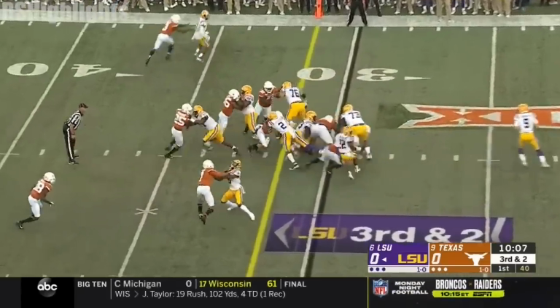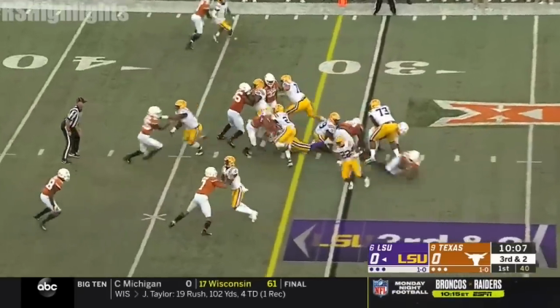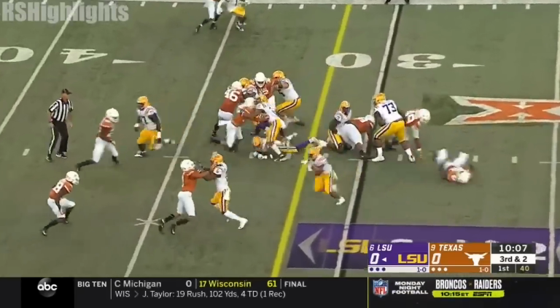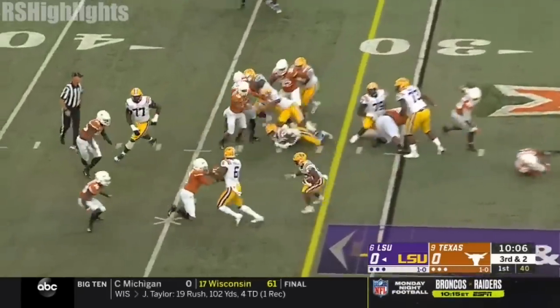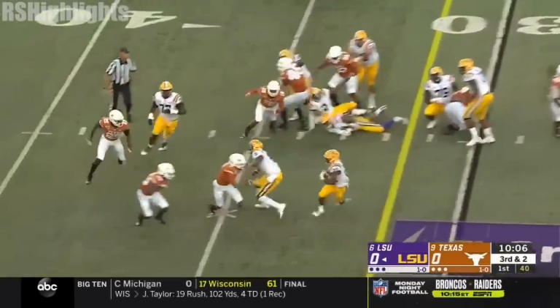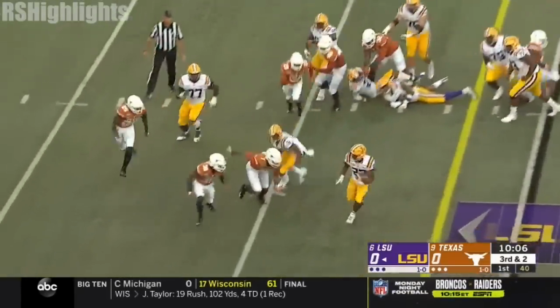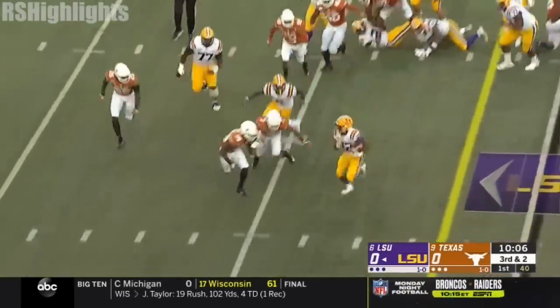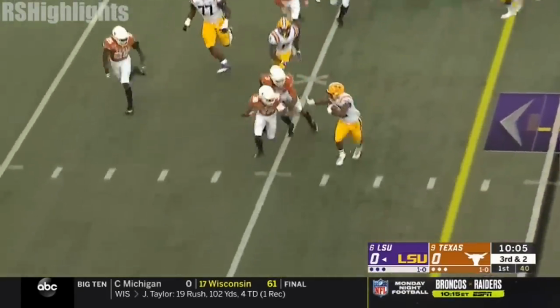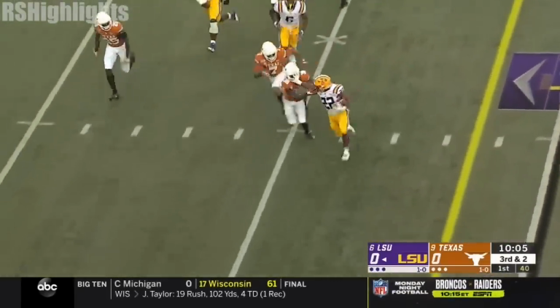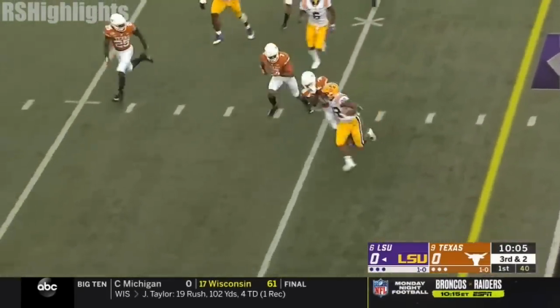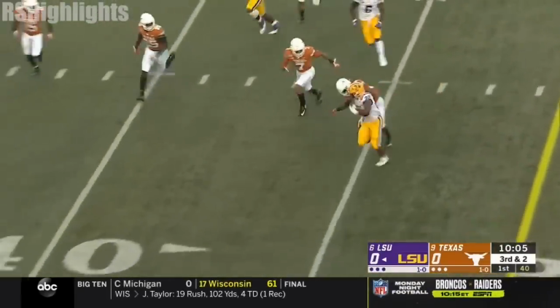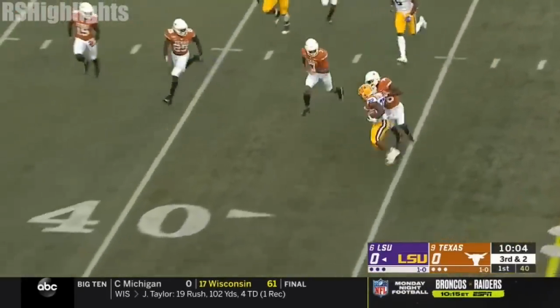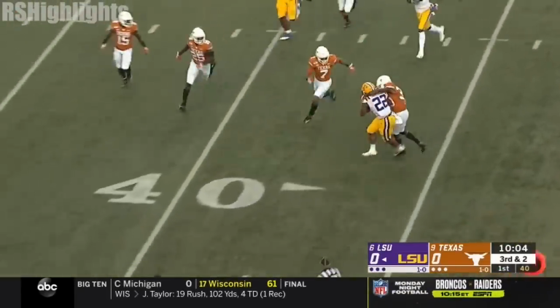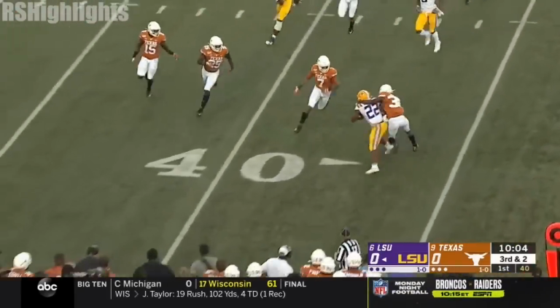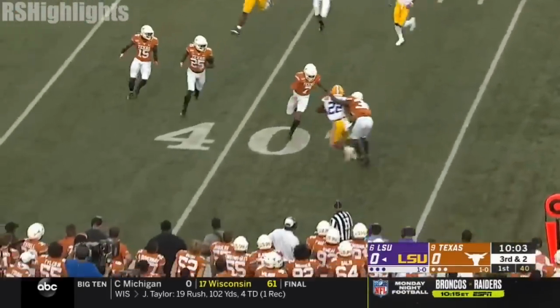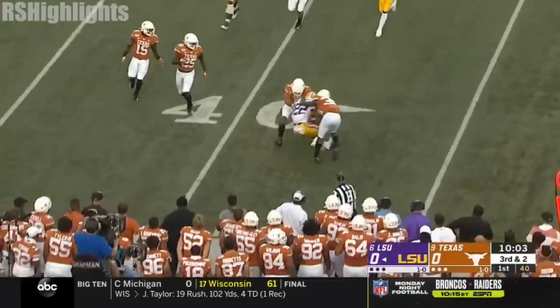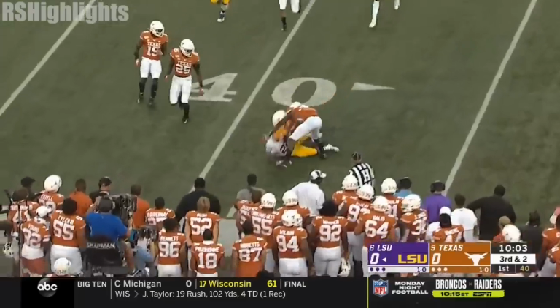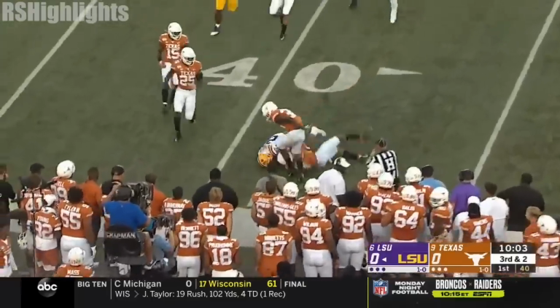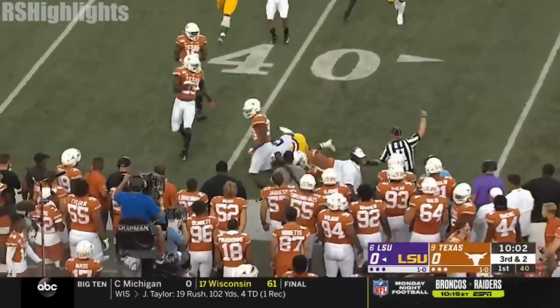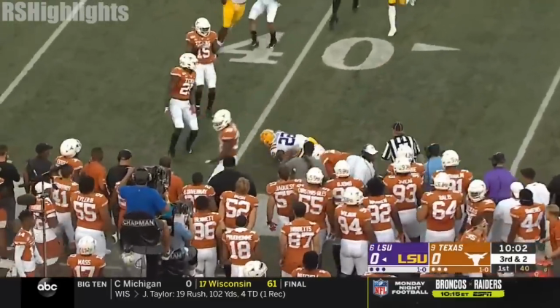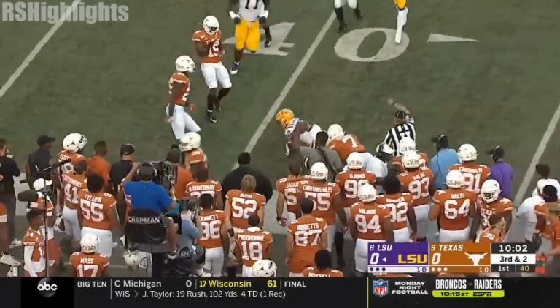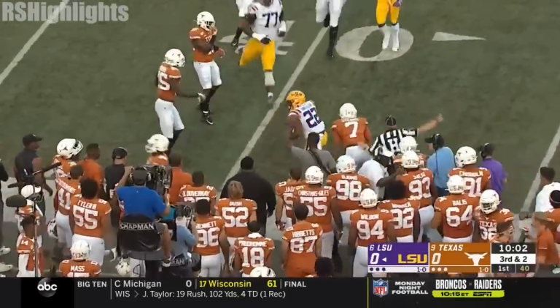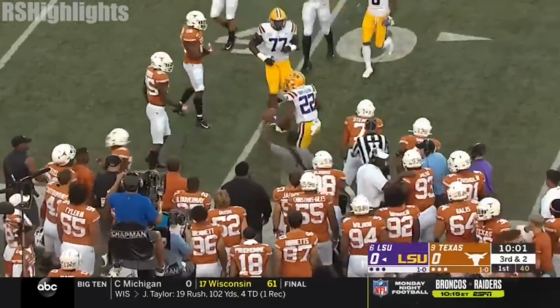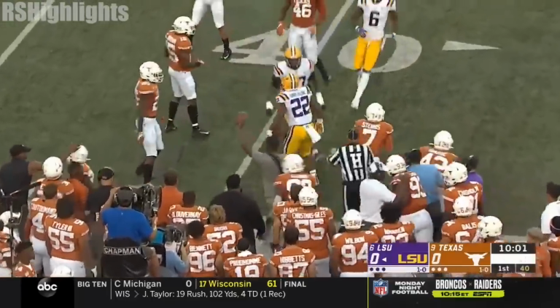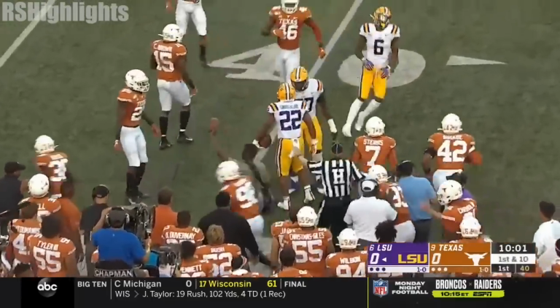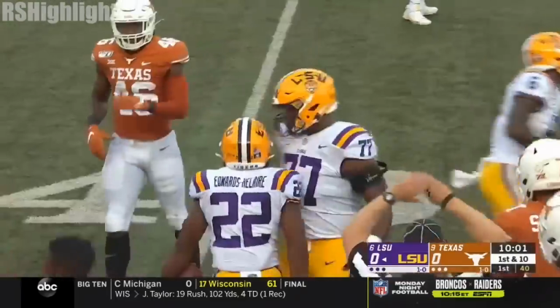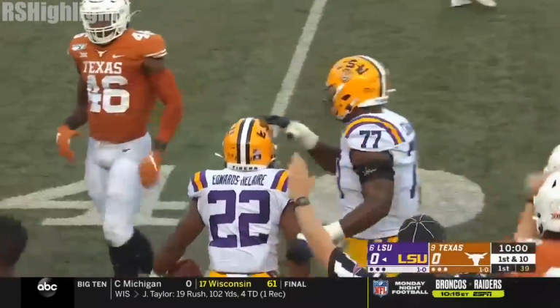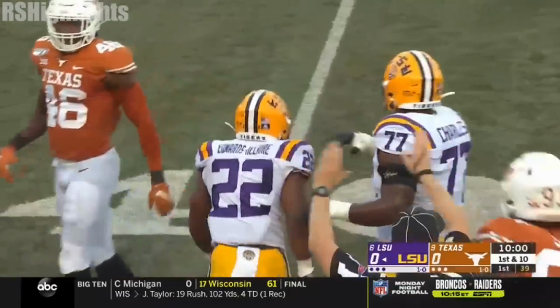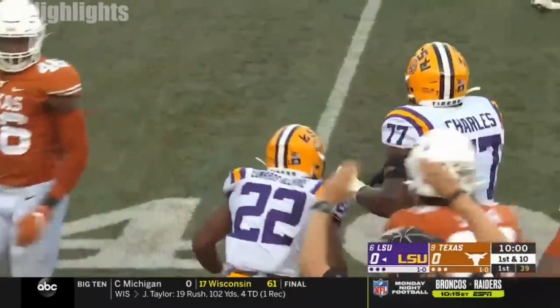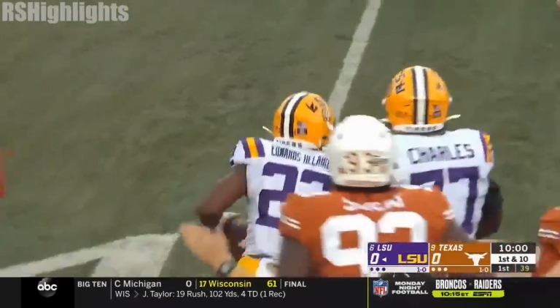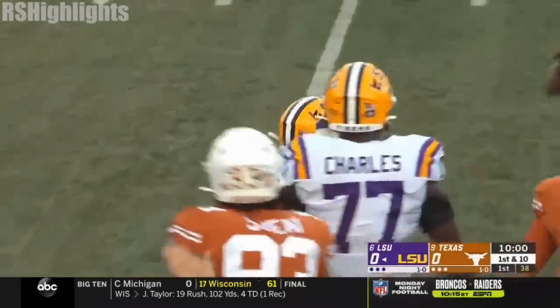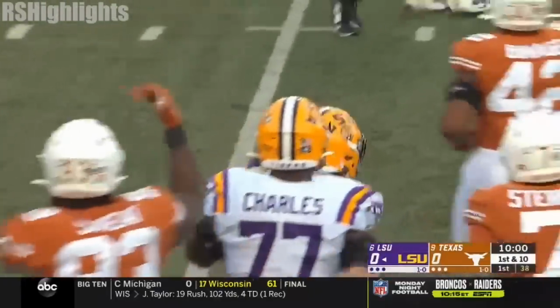Edward Dallaire spins away, has the first down. Clyde Edward Dallaire is finally dragged down just short of the 40-yard line.